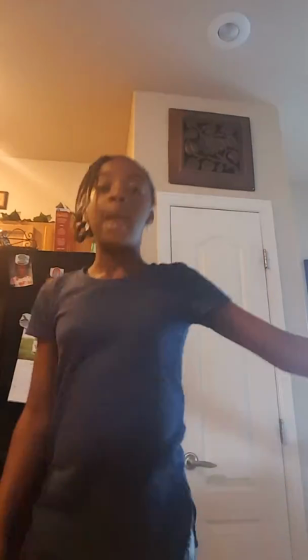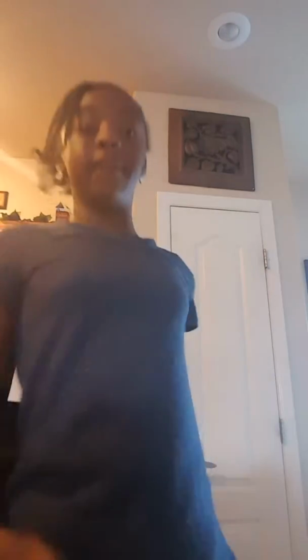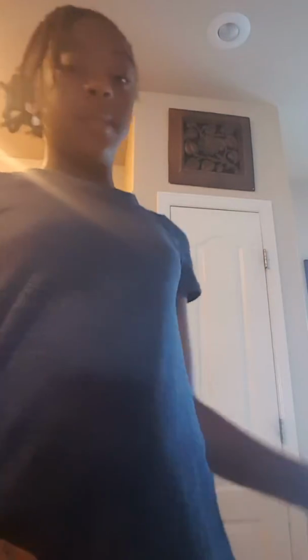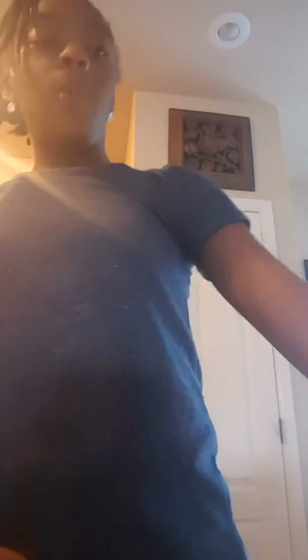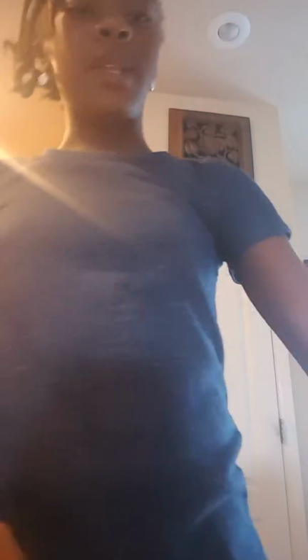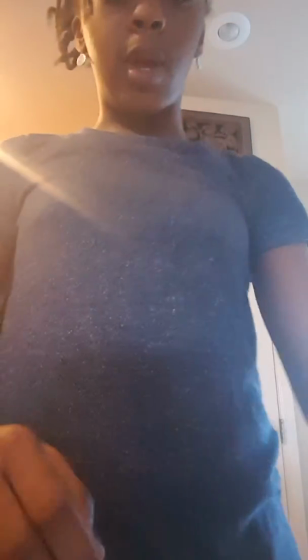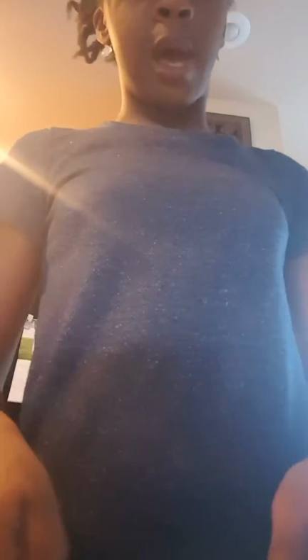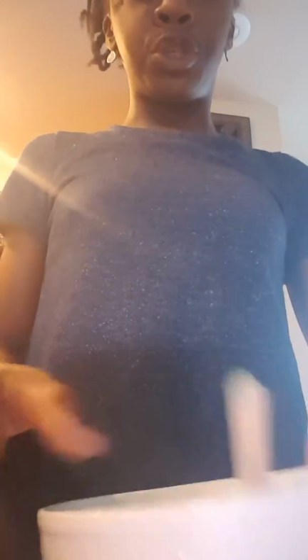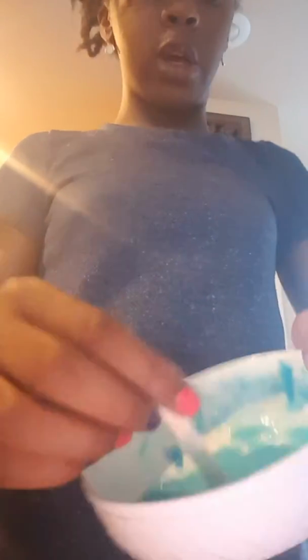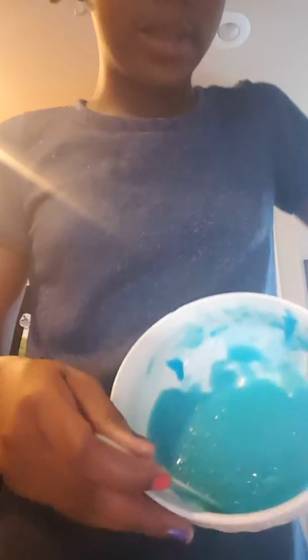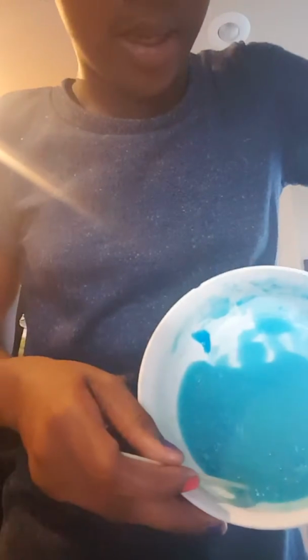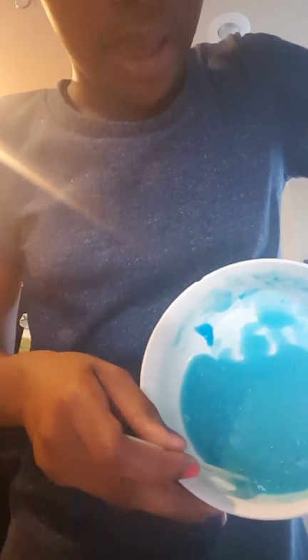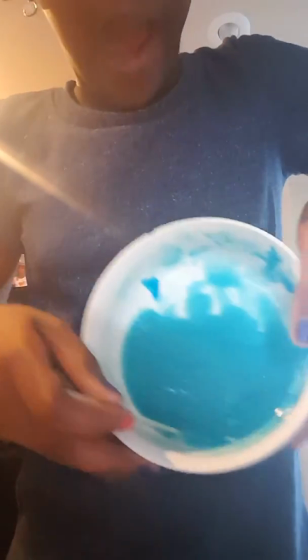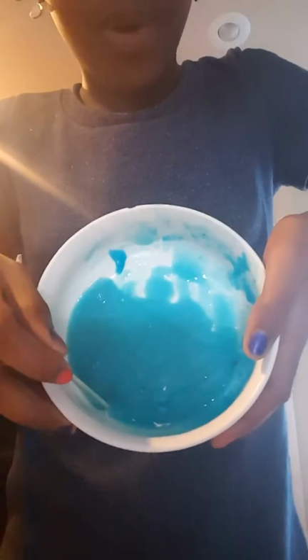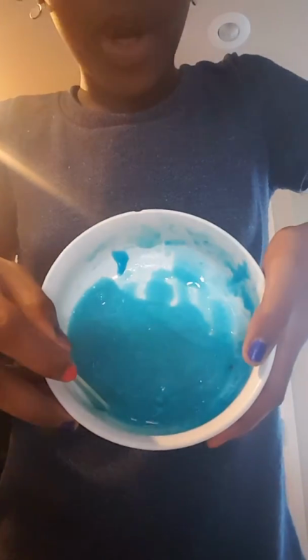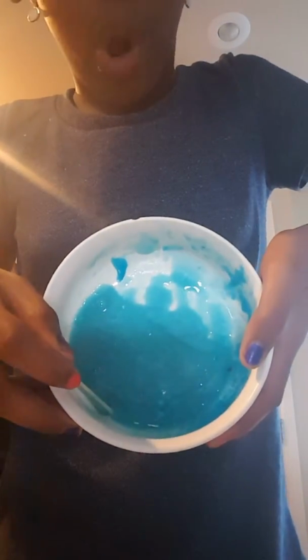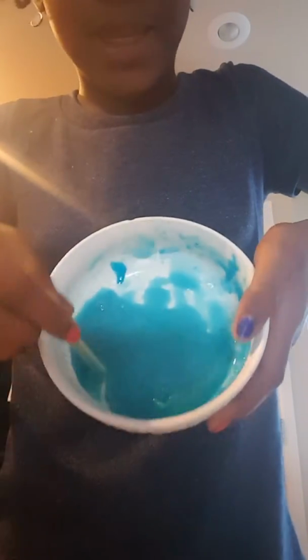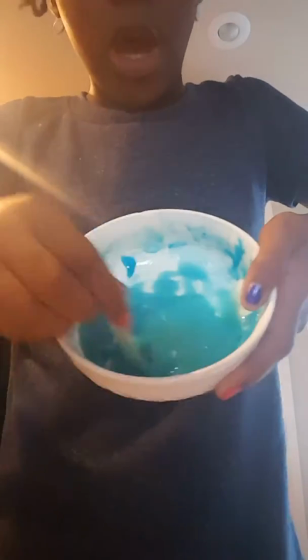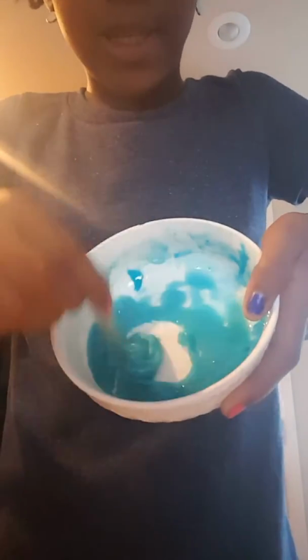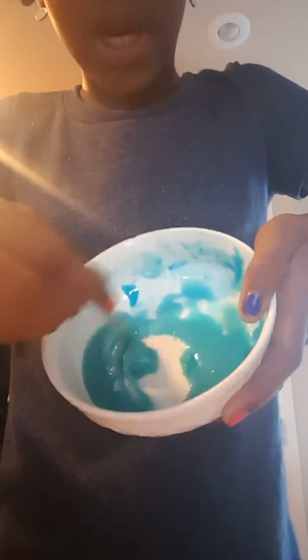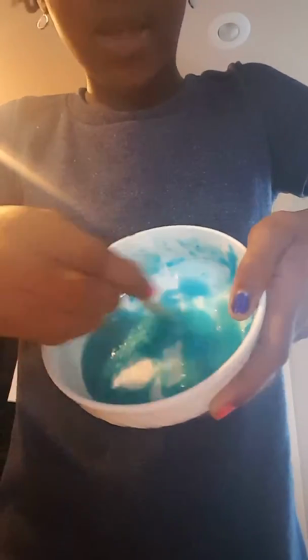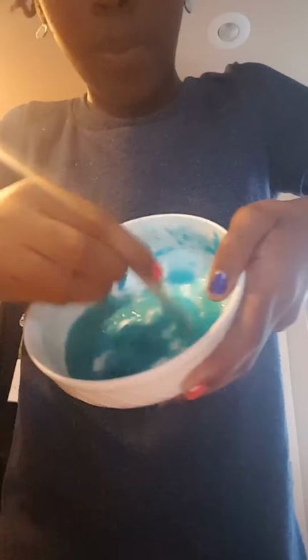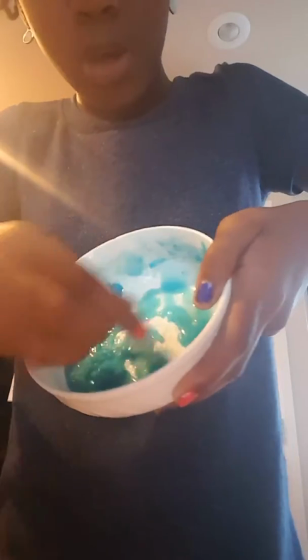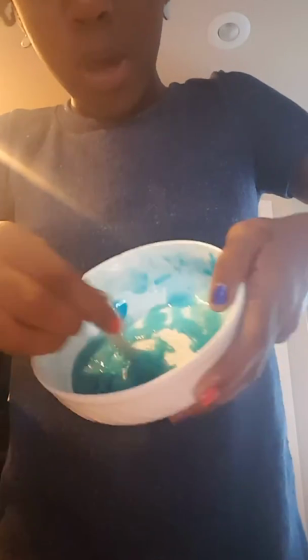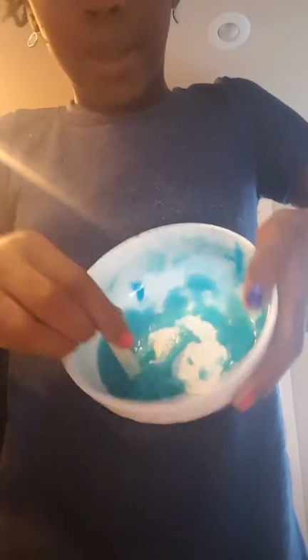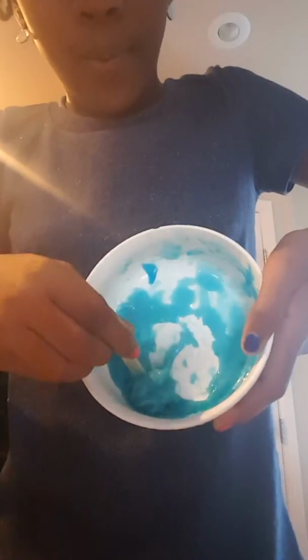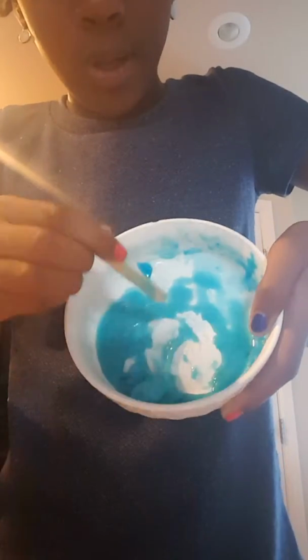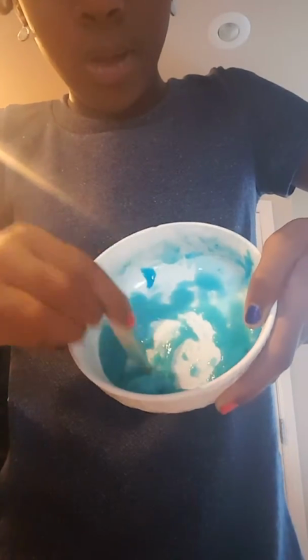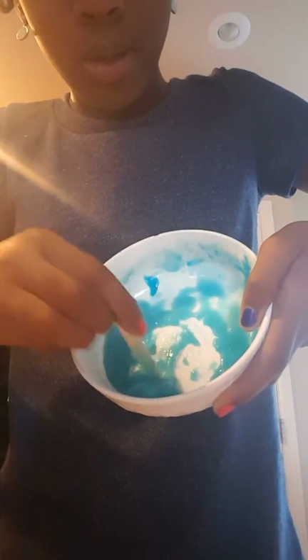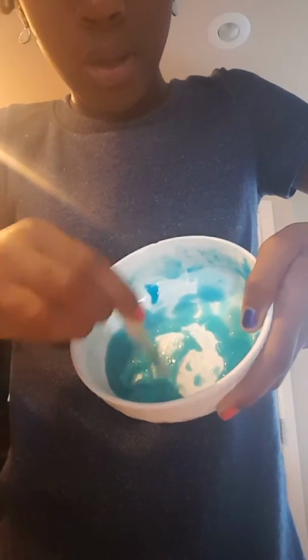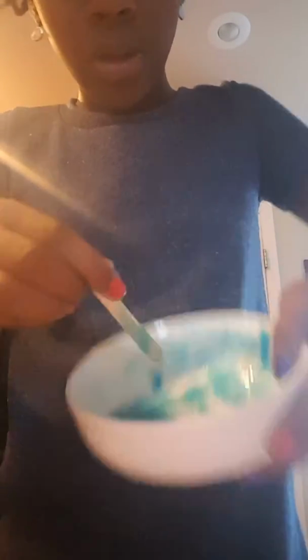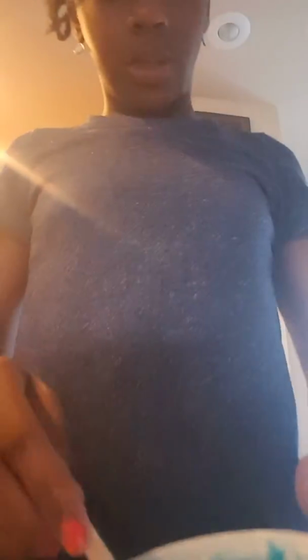By the time it comes out it should look a little something like this — I can tip it over and it won't run down, and when I stir it it gets all clumpy like that. Just like that.